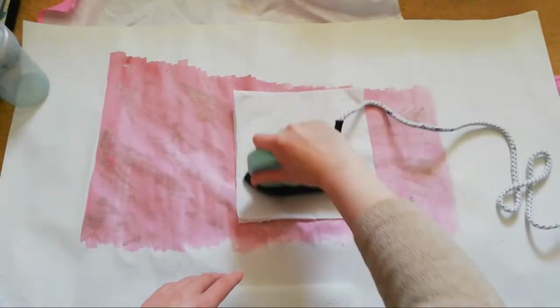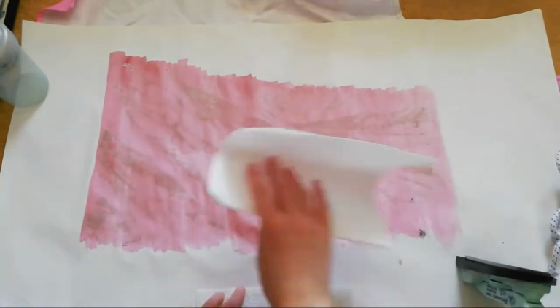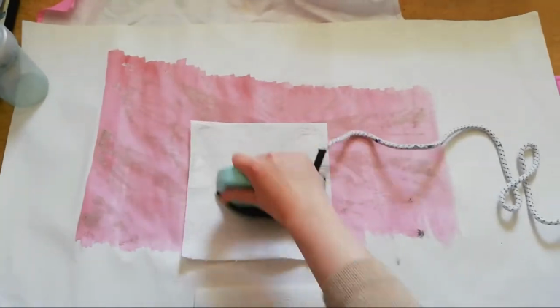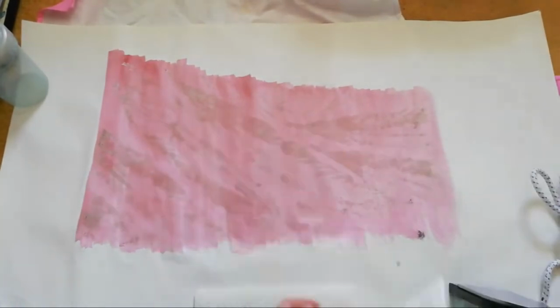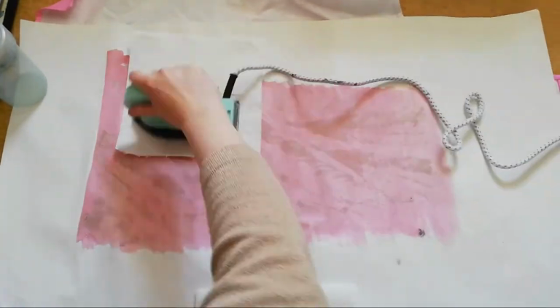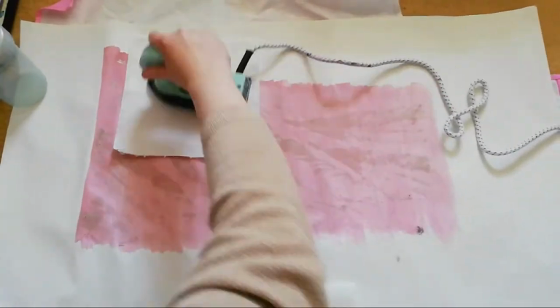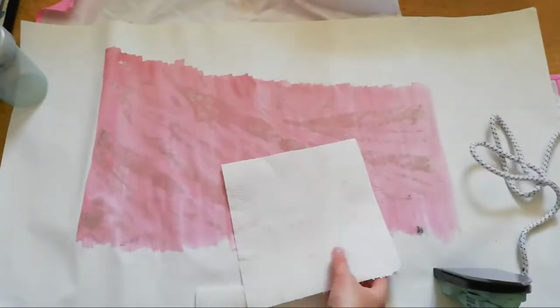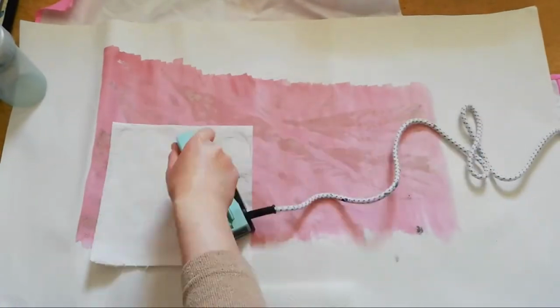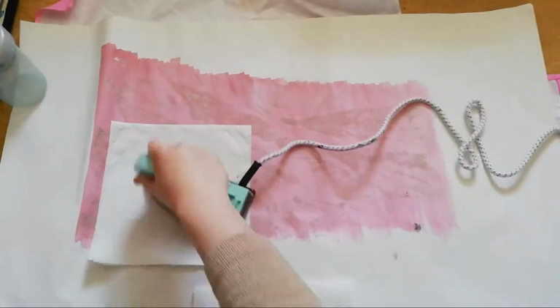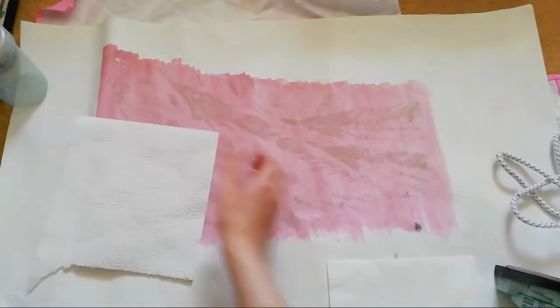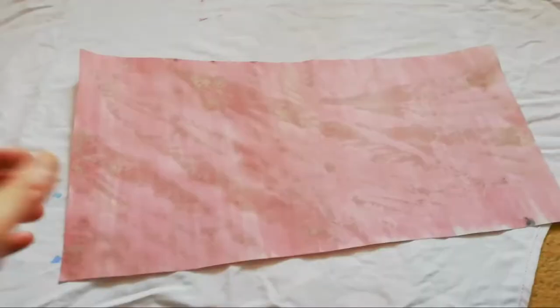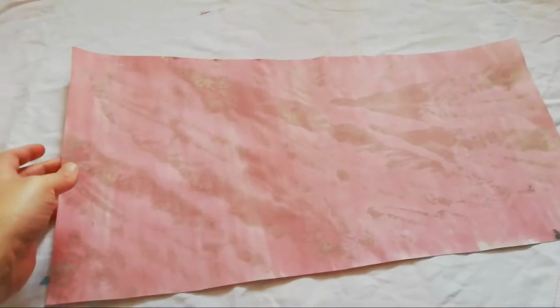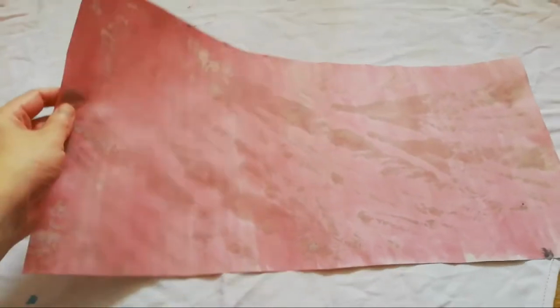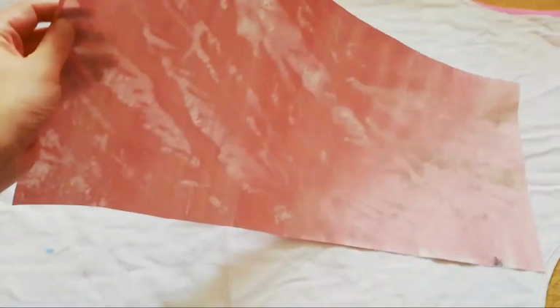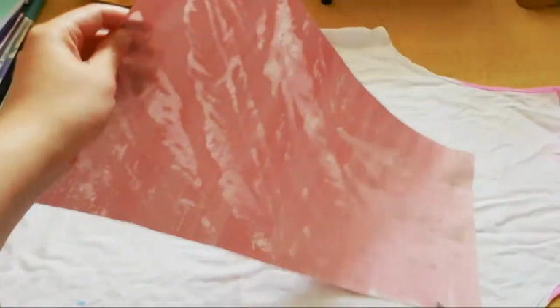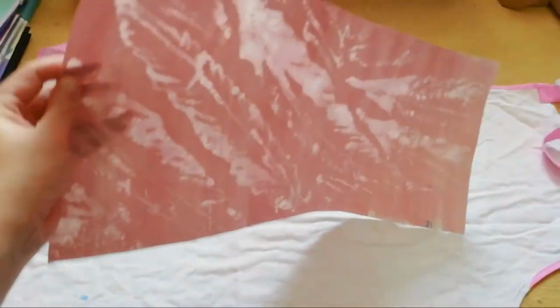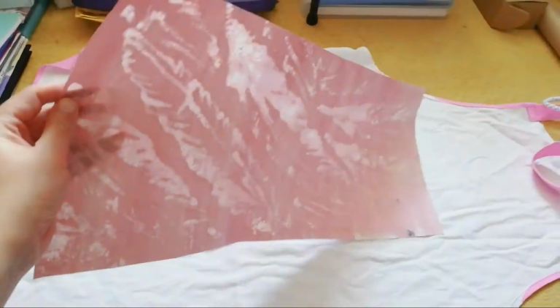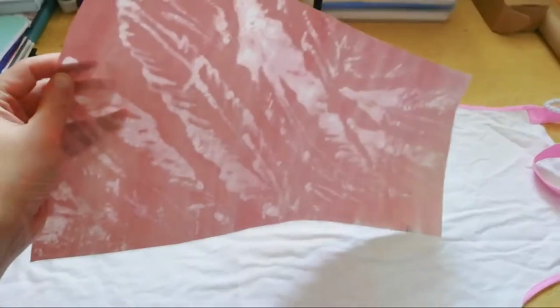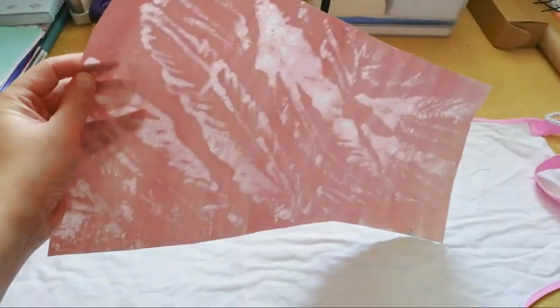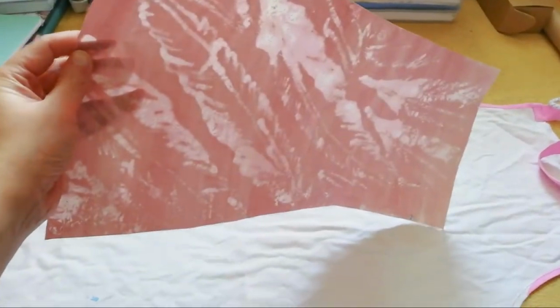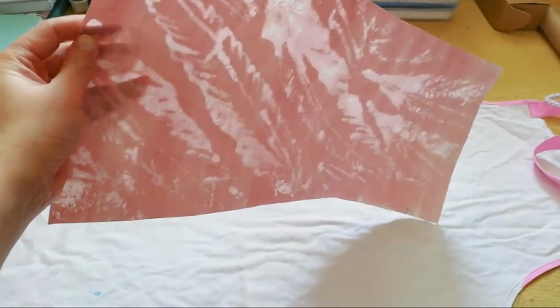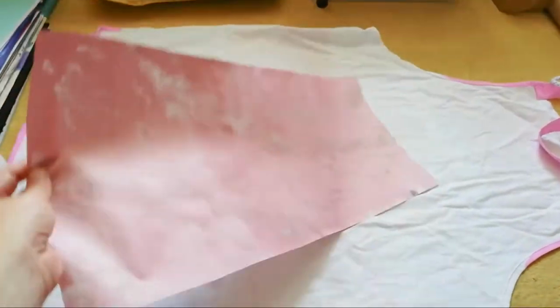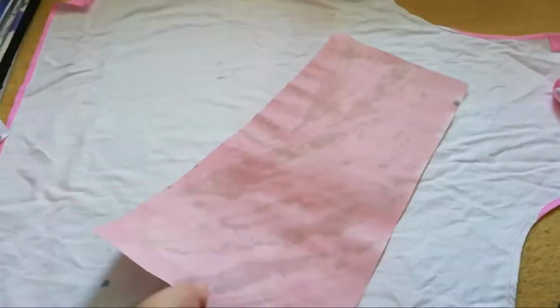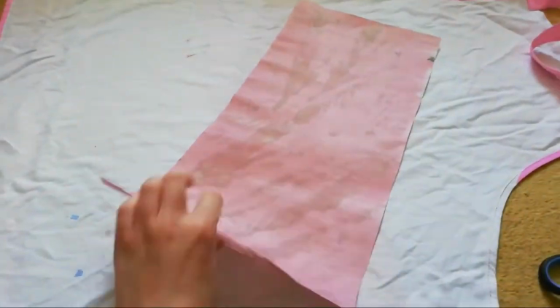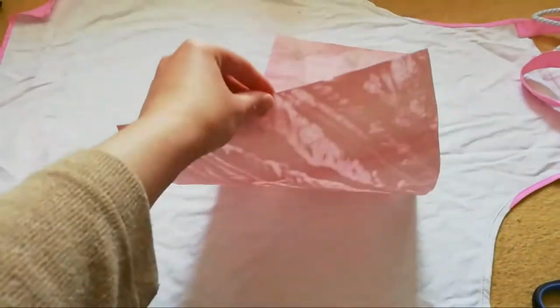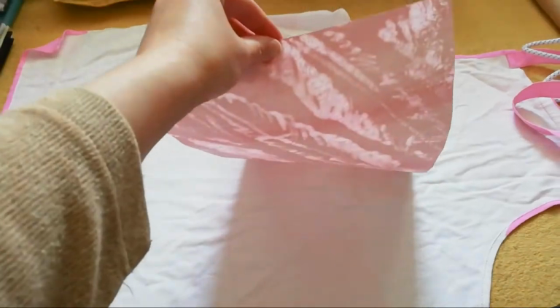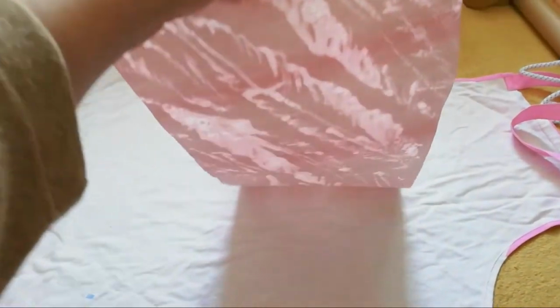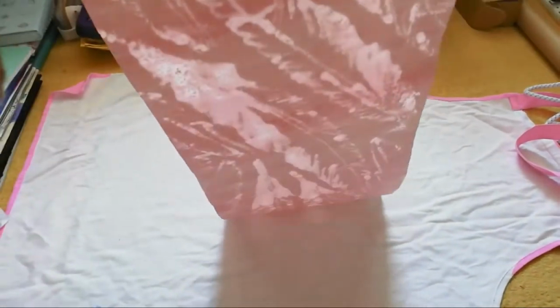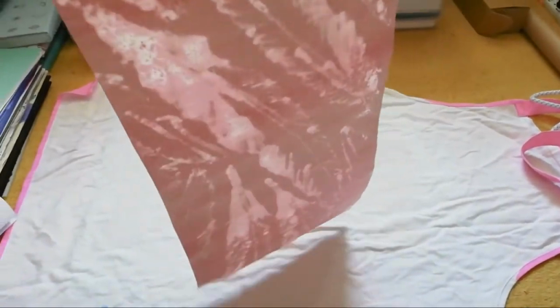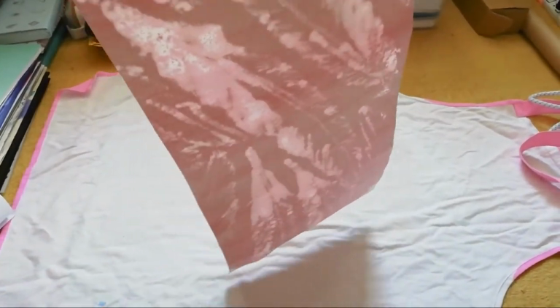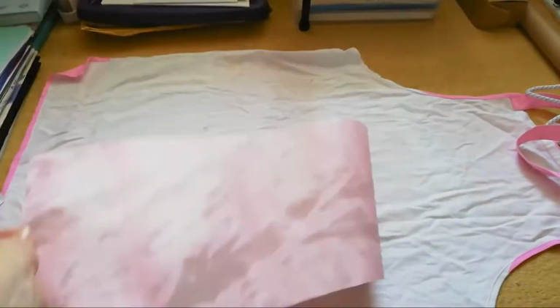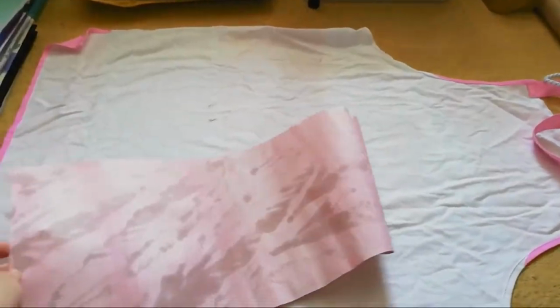But since this is just a pattern I'm using in my sketchbook, that's fine. What's so cool about this is that when you hold it up to light it is transparent. In fact it would make a really nice paper lantern.